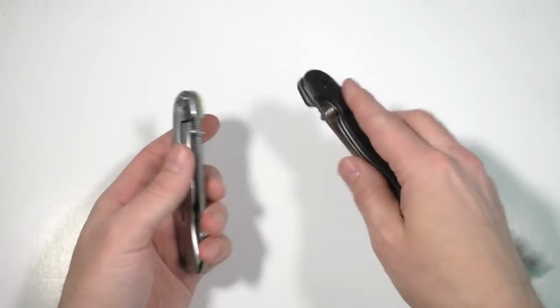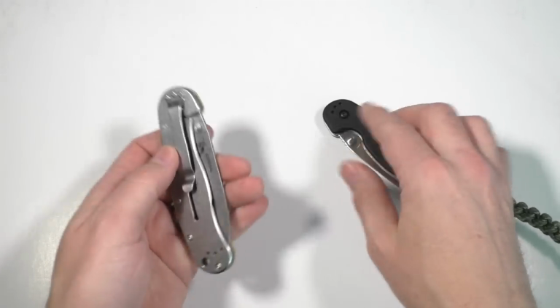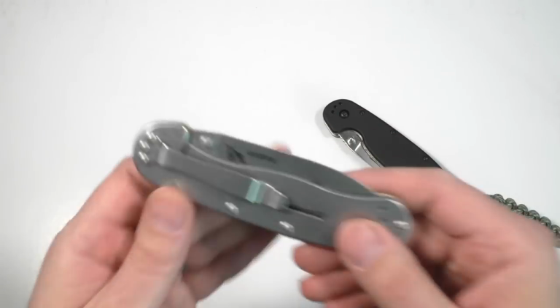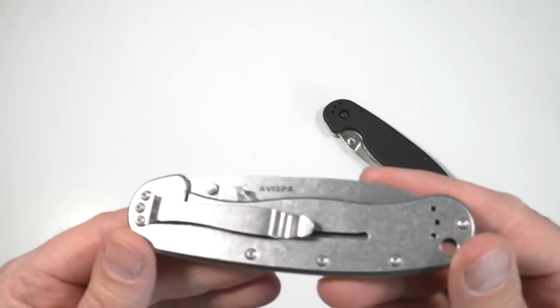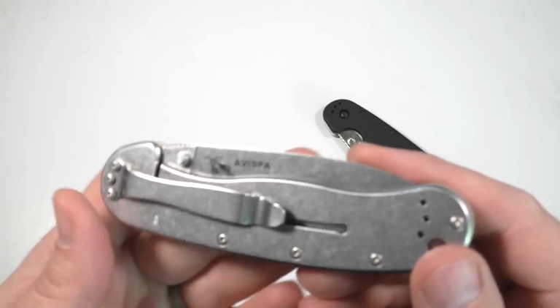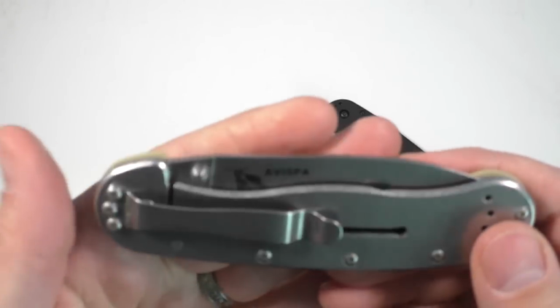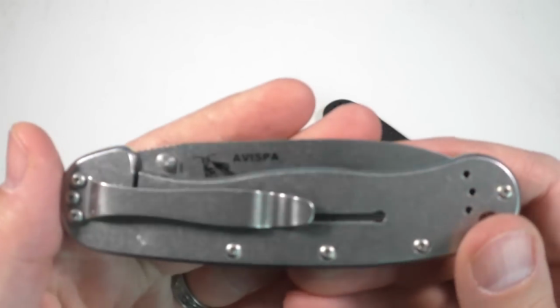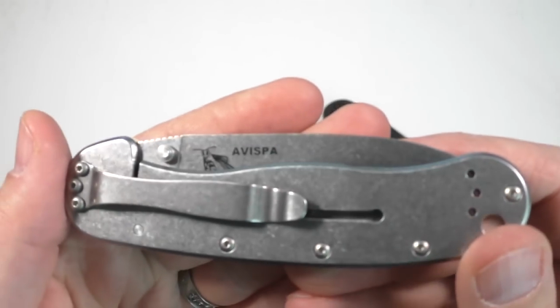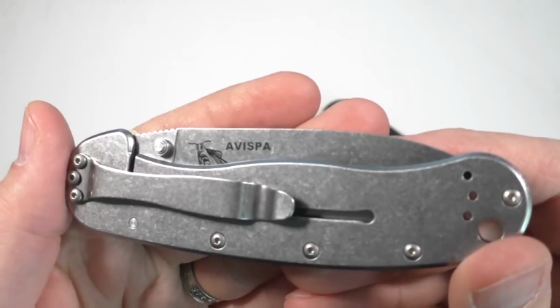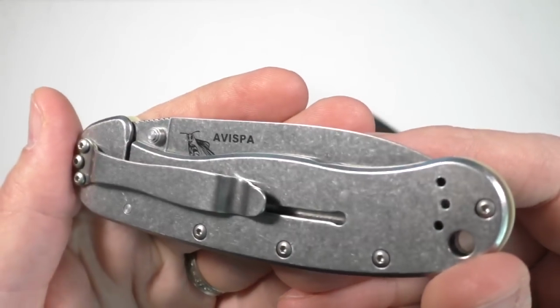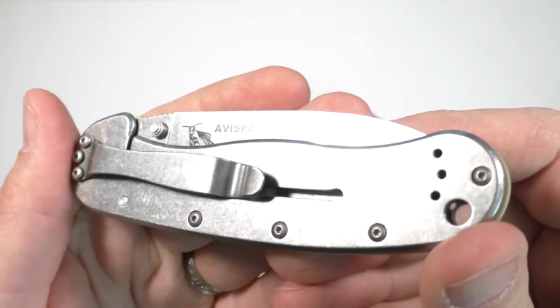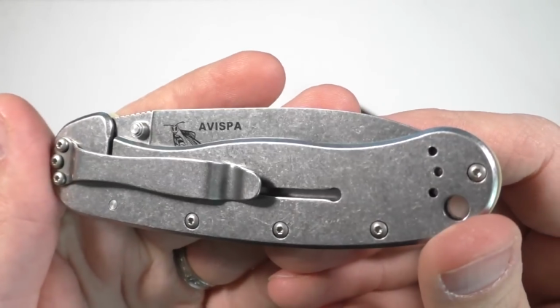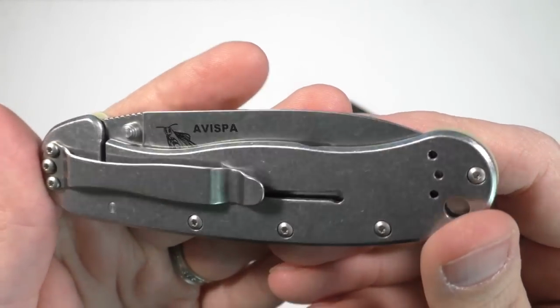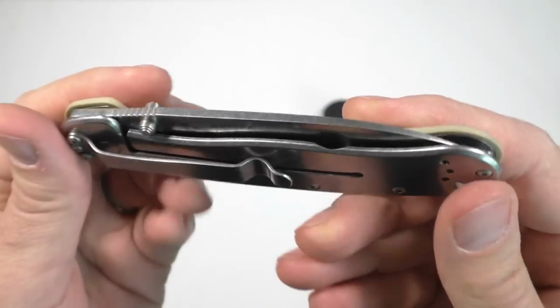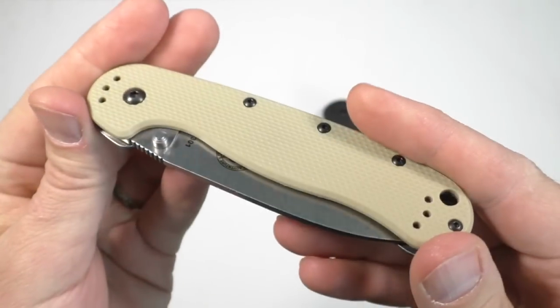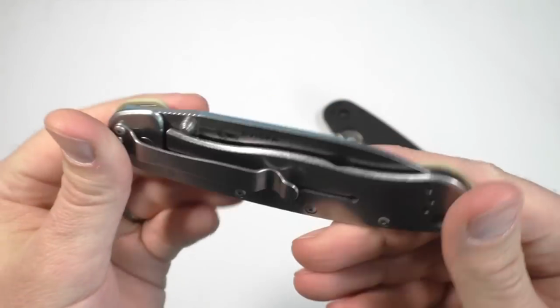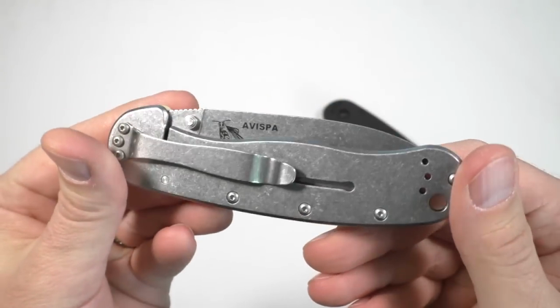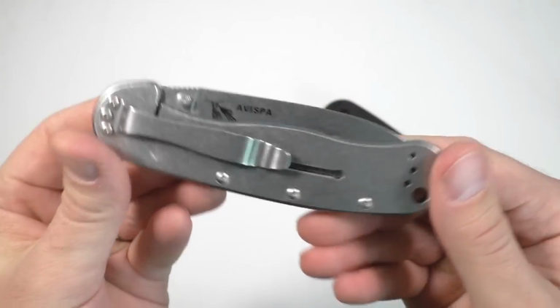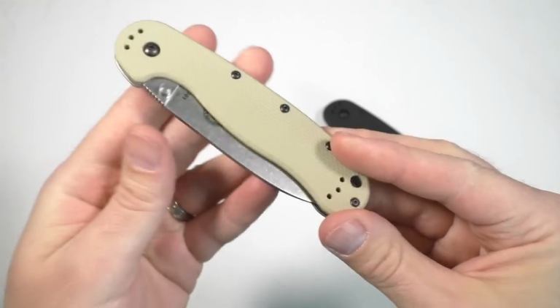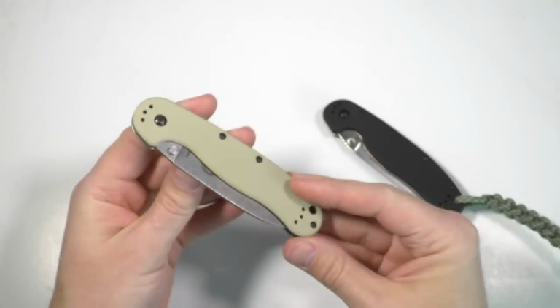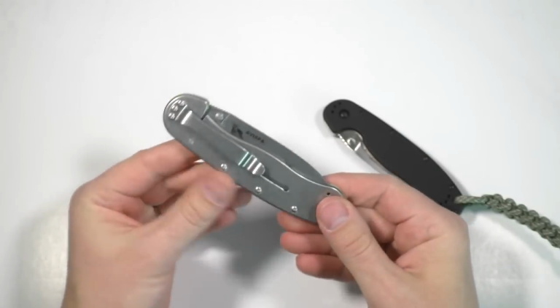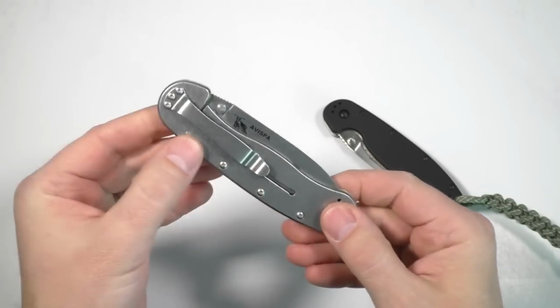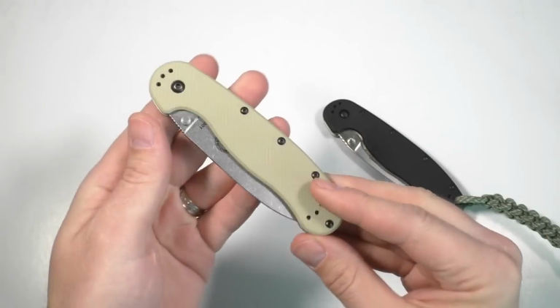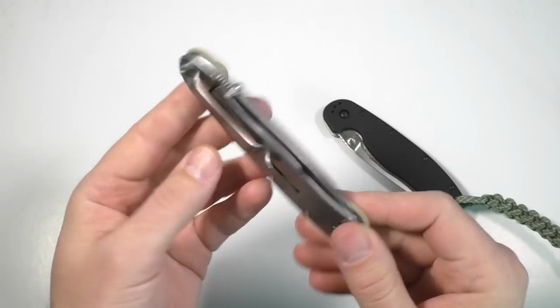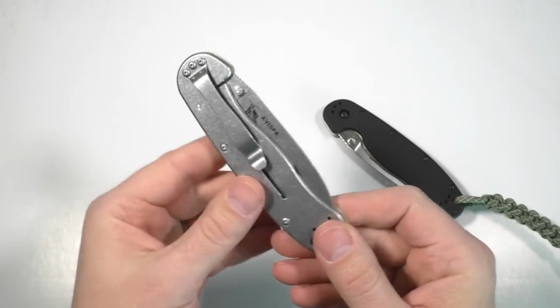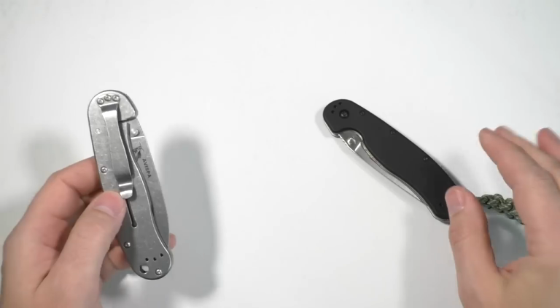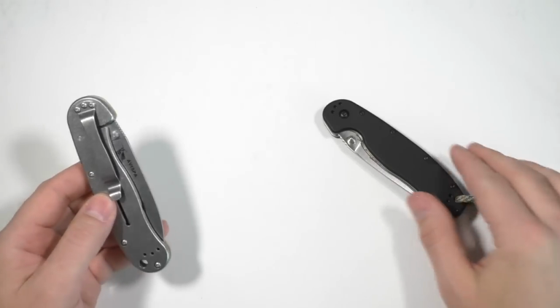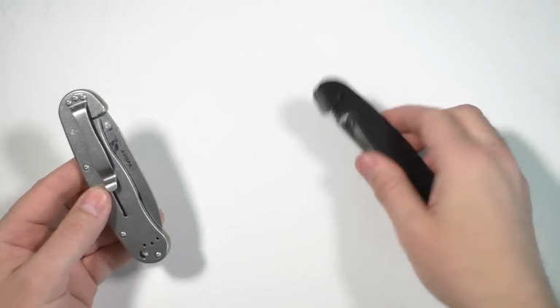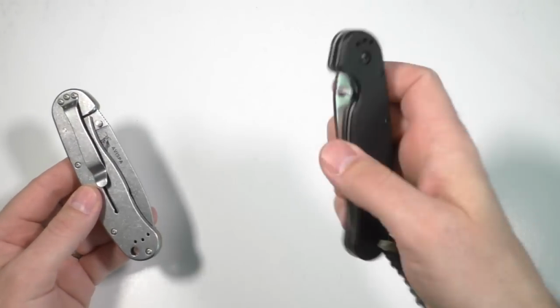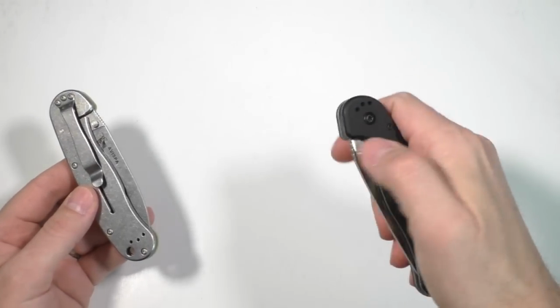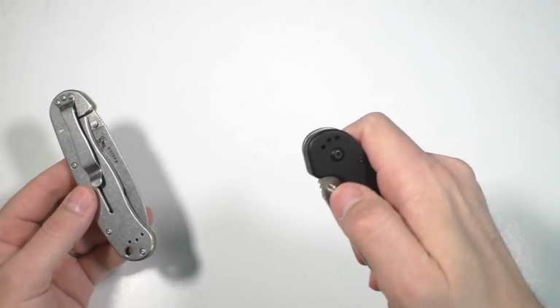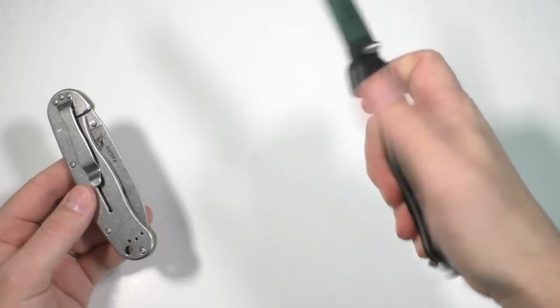This one here is kind of the stonewashed finish. They've also got it in a black coated finish. I don't own that one, so I don't know how well the coating holds up, but overall it's a well-constructed, cool knife. And that's how it compares to the RAT Model 1.